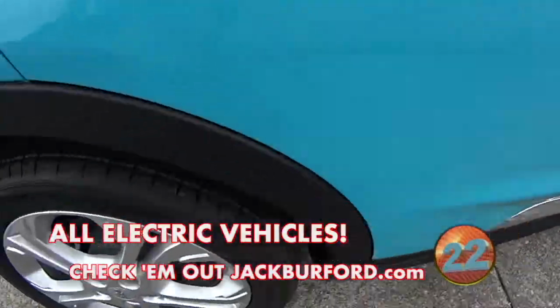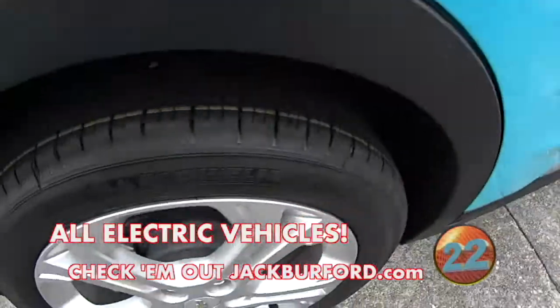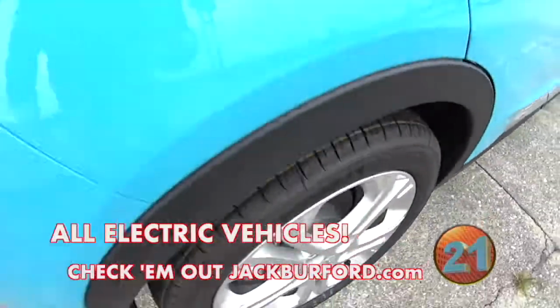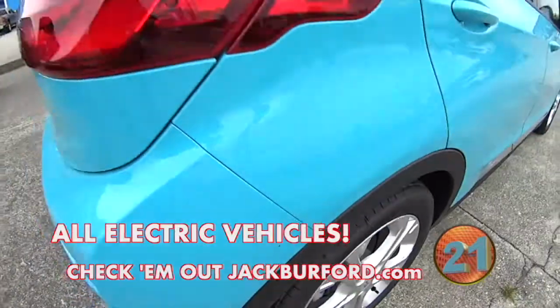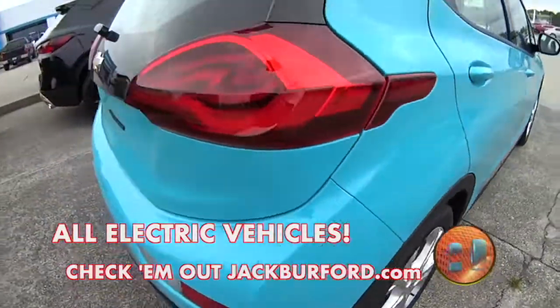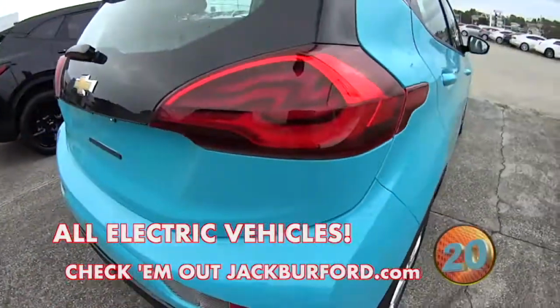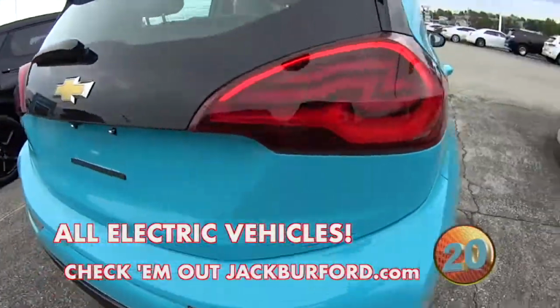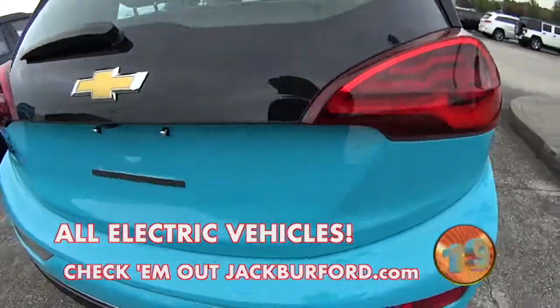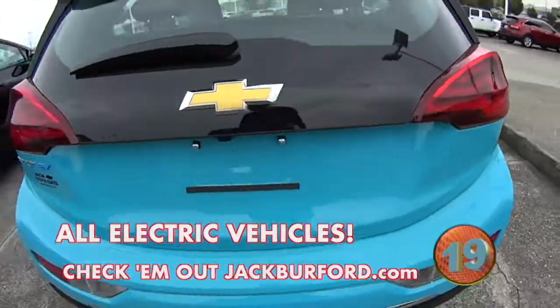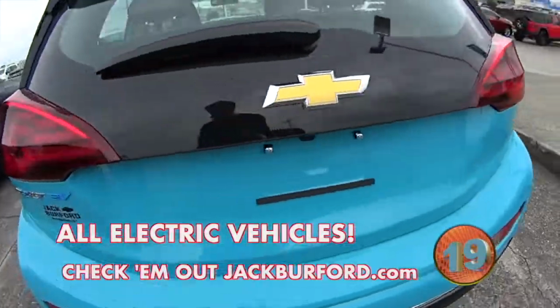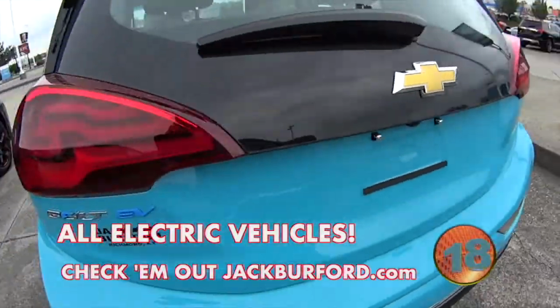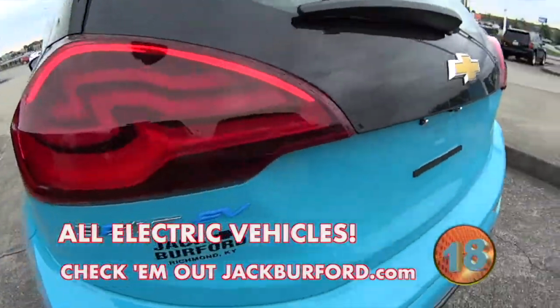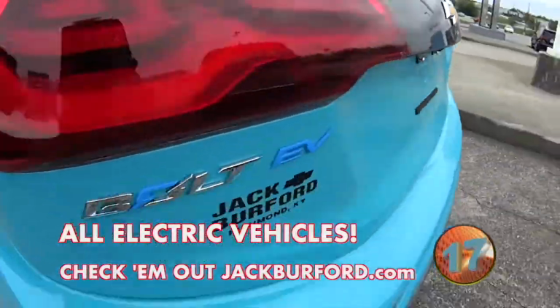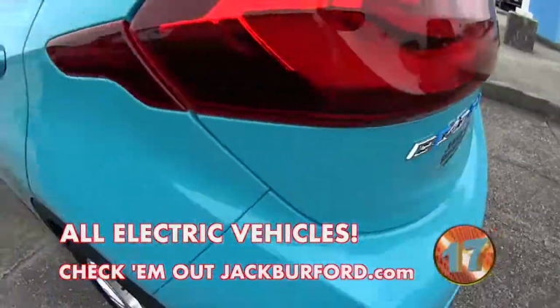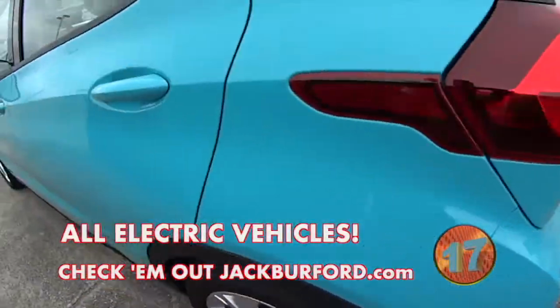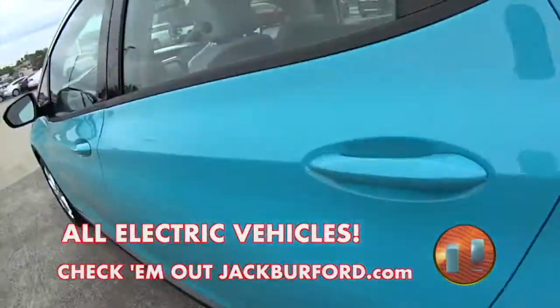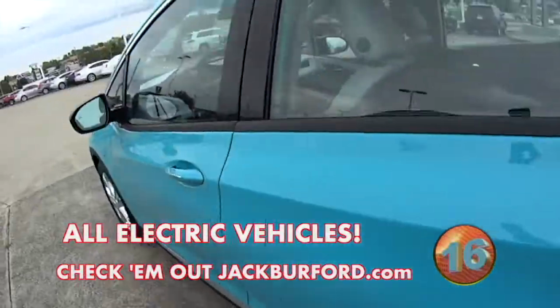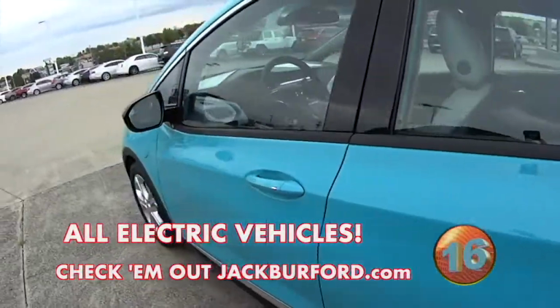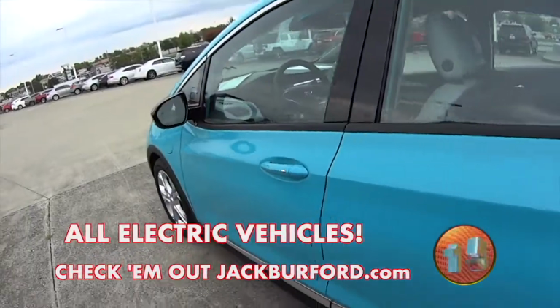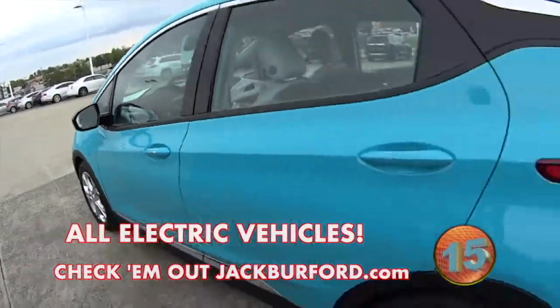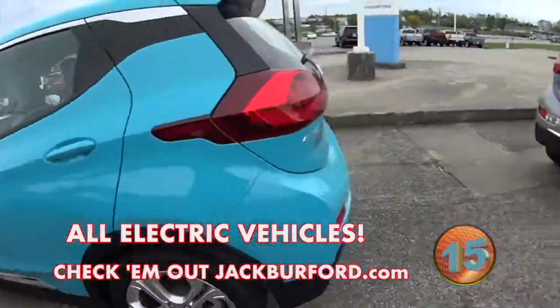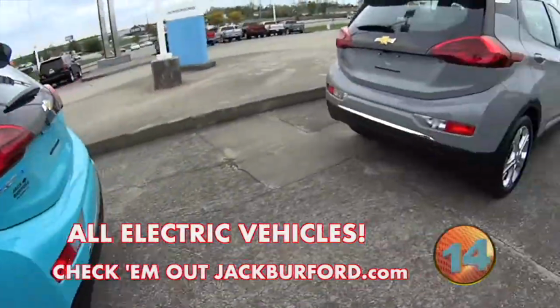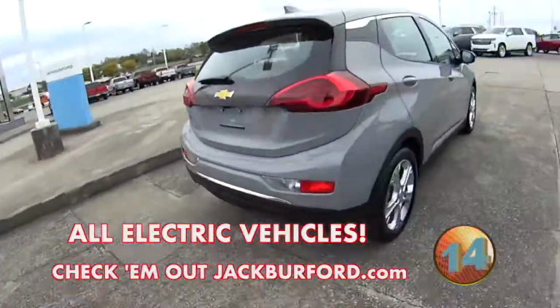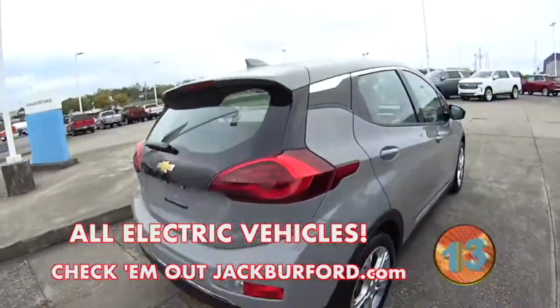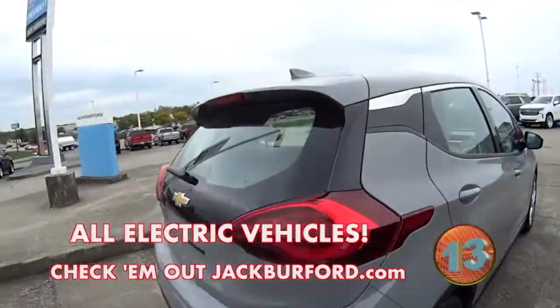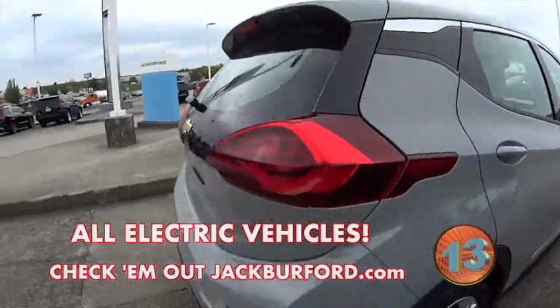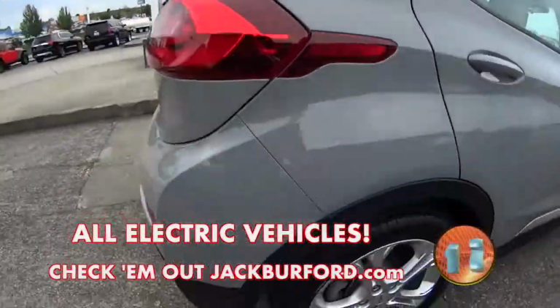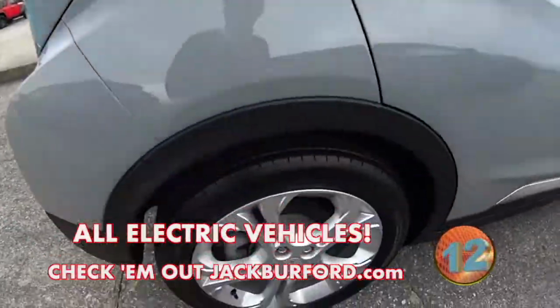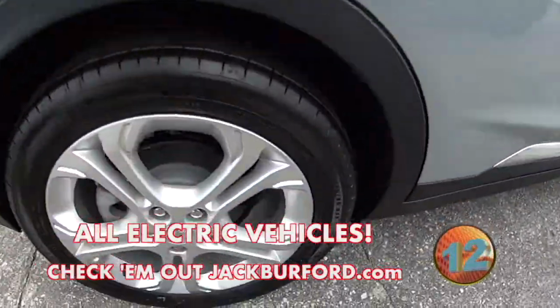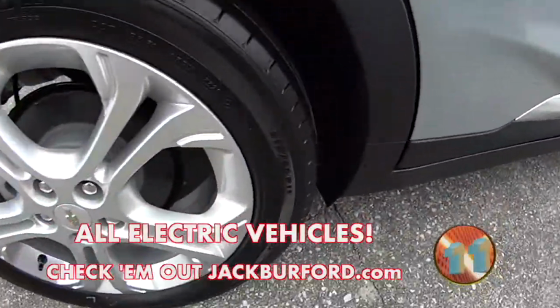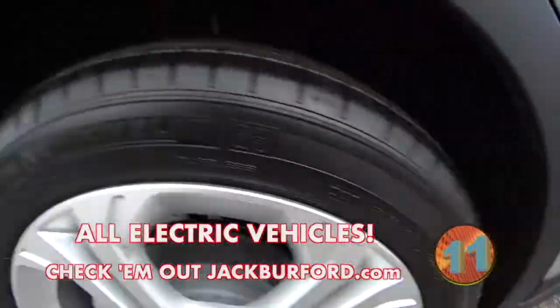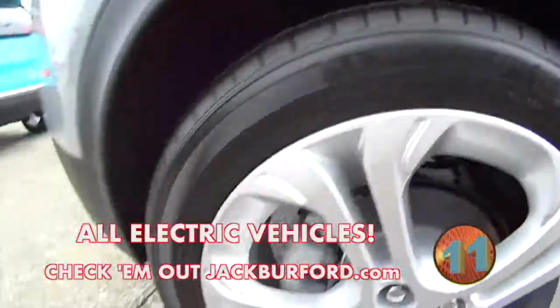No need for gas or oil changes, and this is a really cool color. Or perhaps you like this one — it also comes with Michelin self-sealed tires.